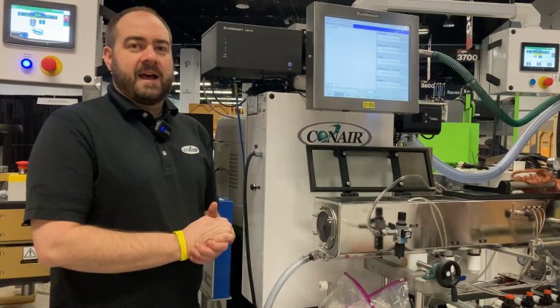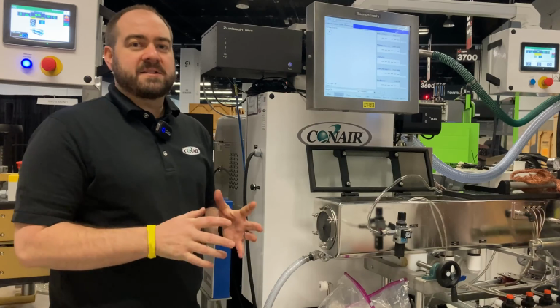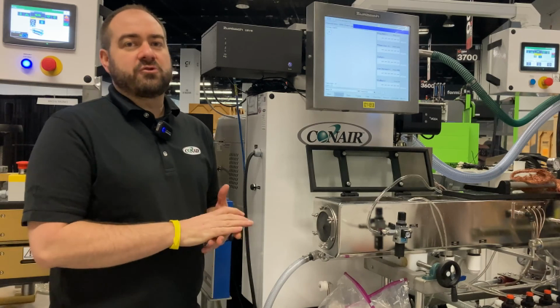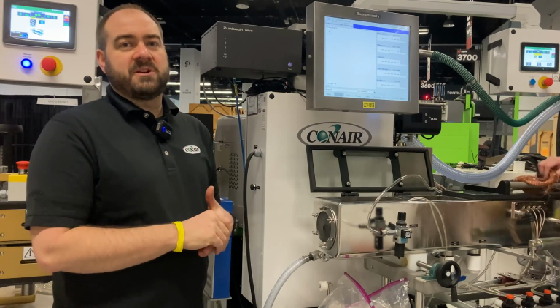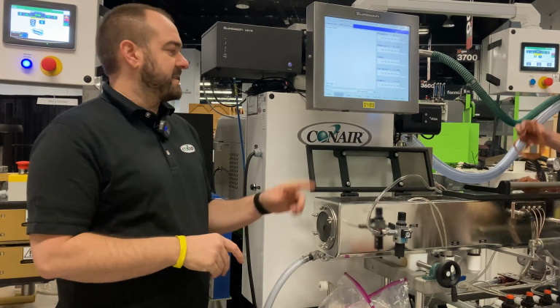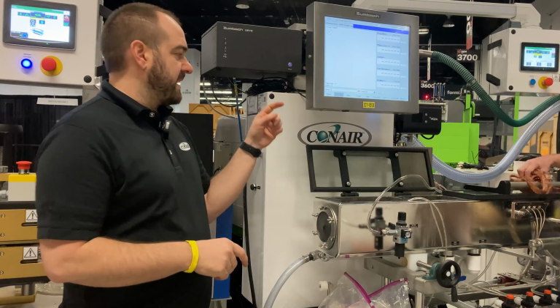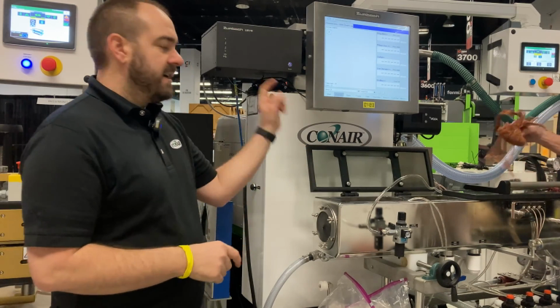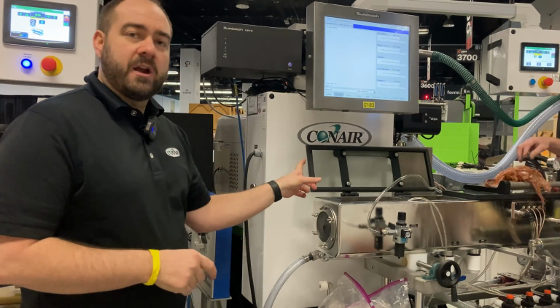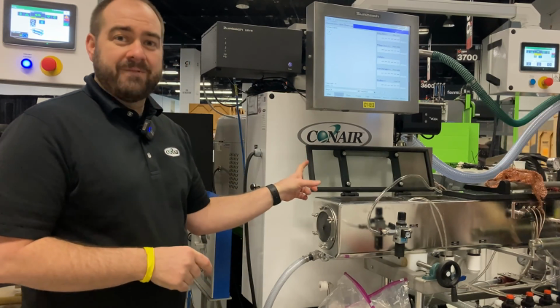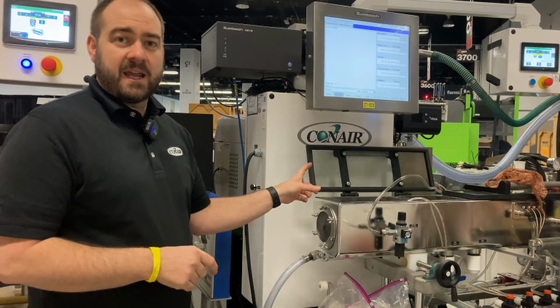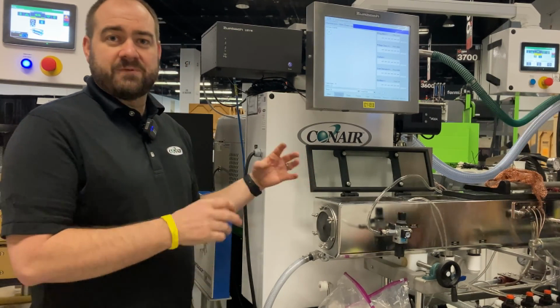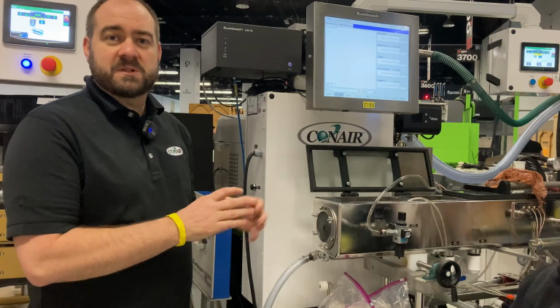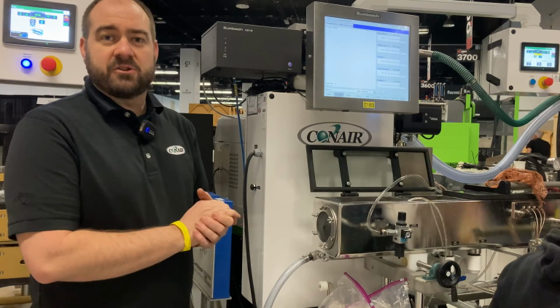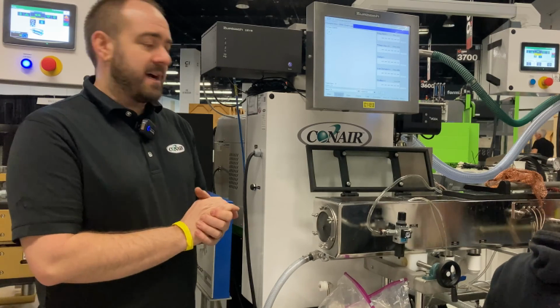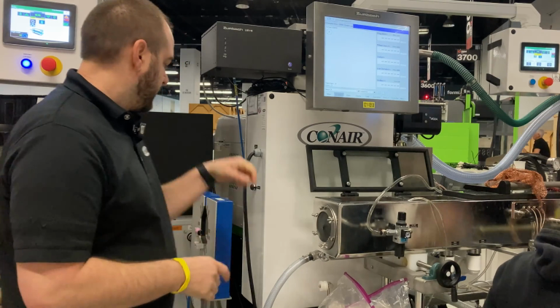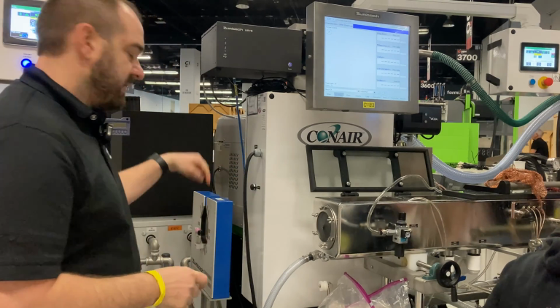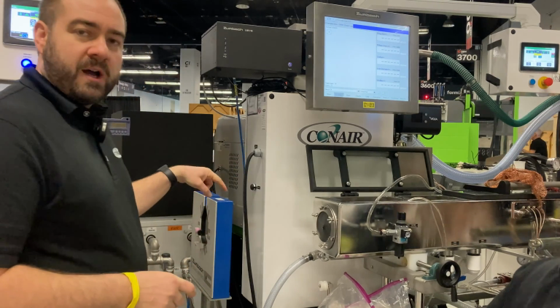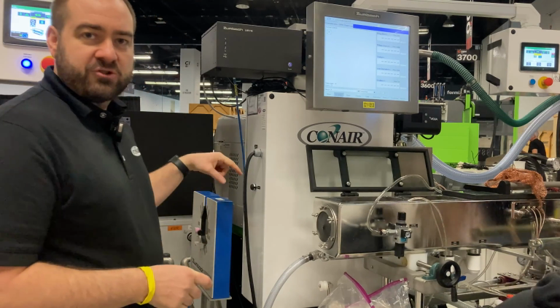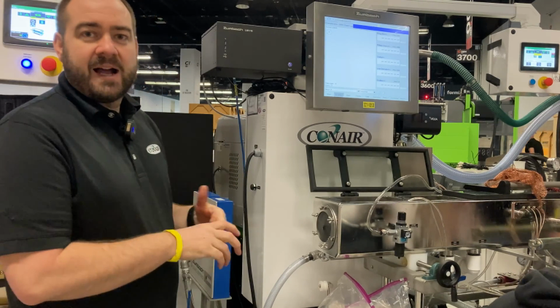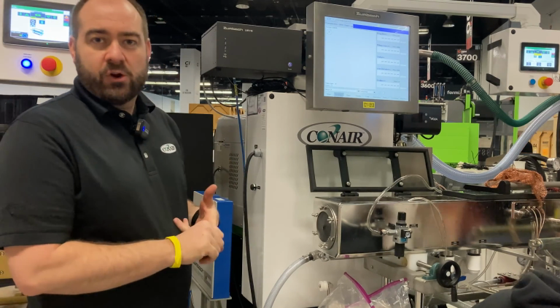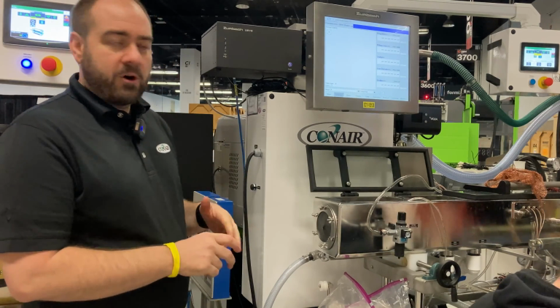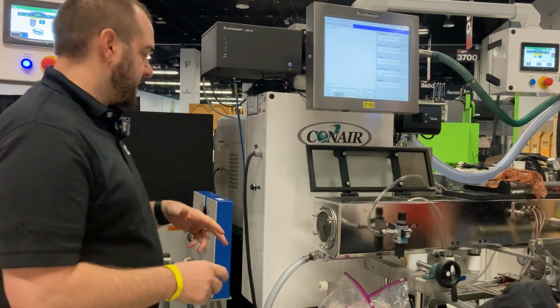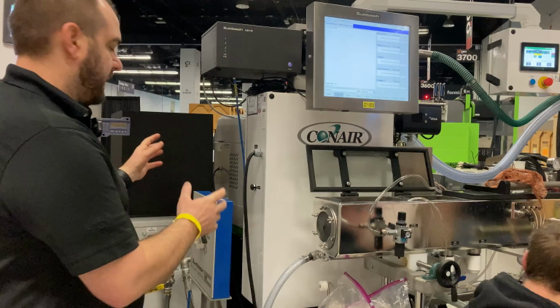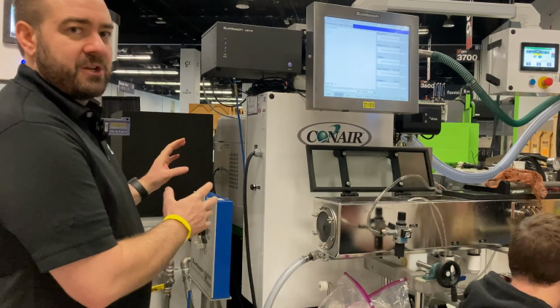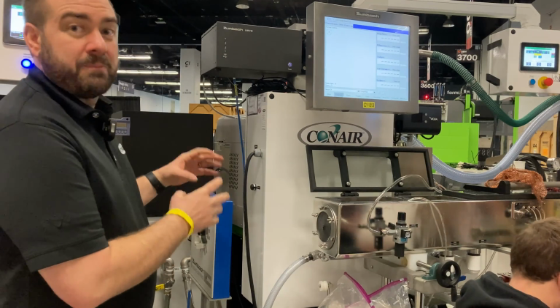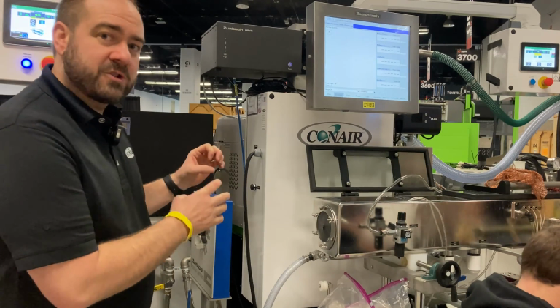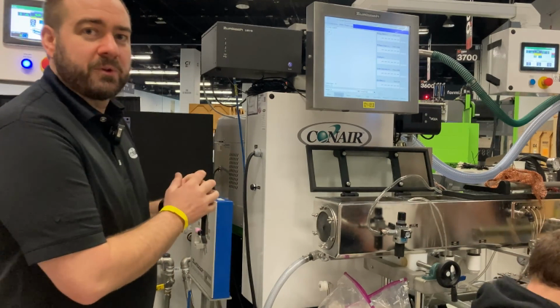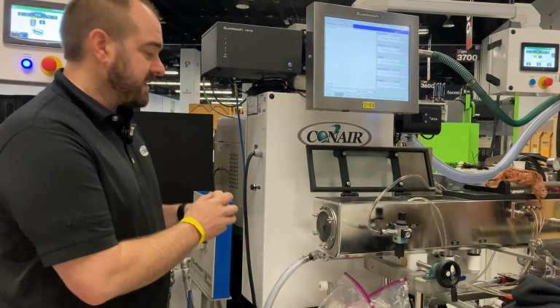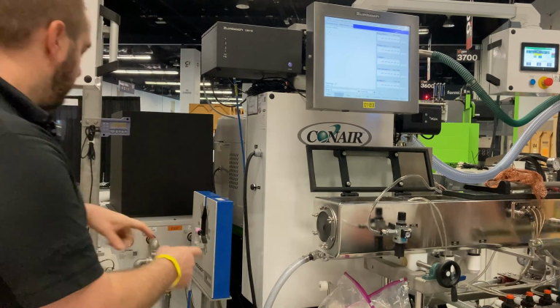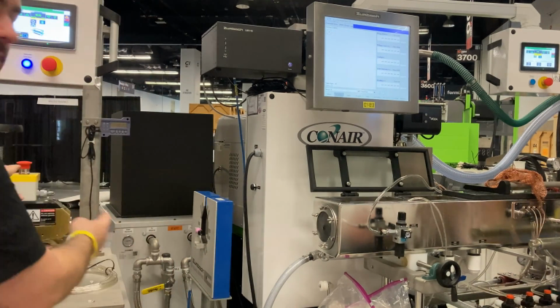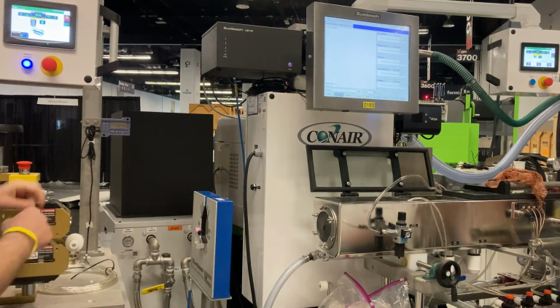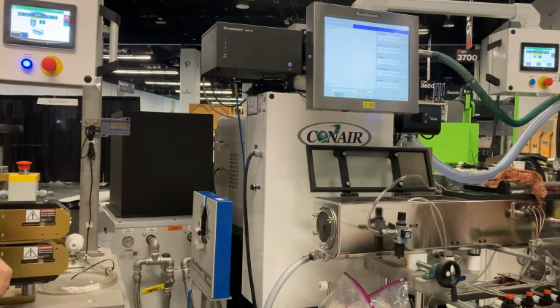After exiting the extruder, the material passes through the die and the Conair med vac tank where it is vacuum sized to the right size. The Zumbach block is measuring the ID, OD, and wall thickness in order to make sure that the pipettes are properly sized before they go into the puller.